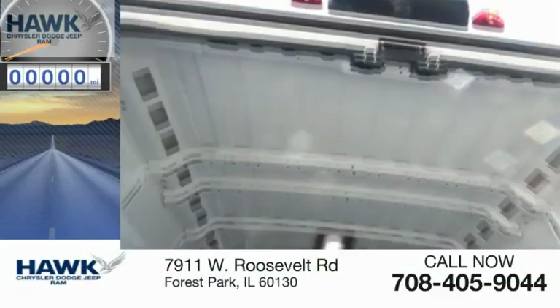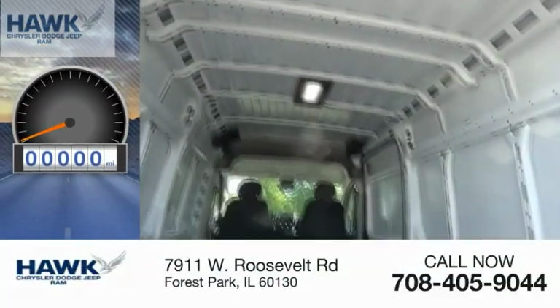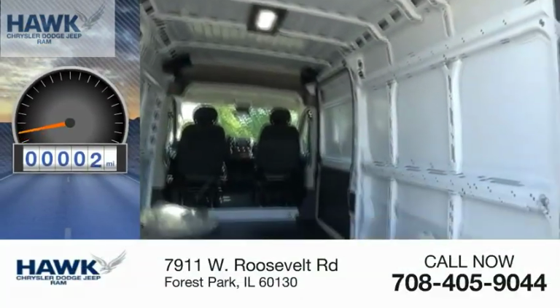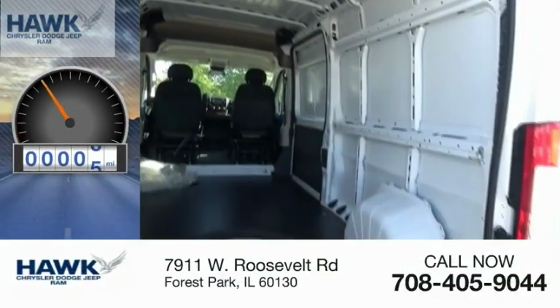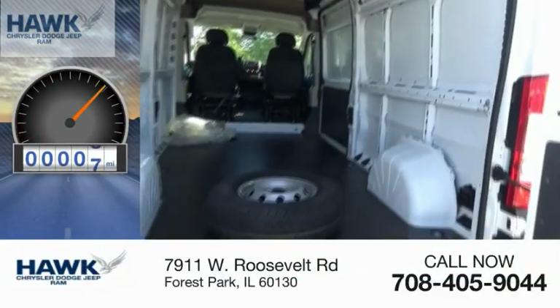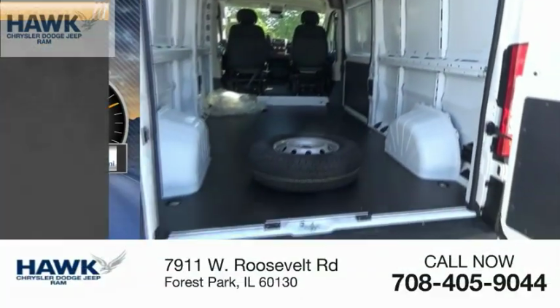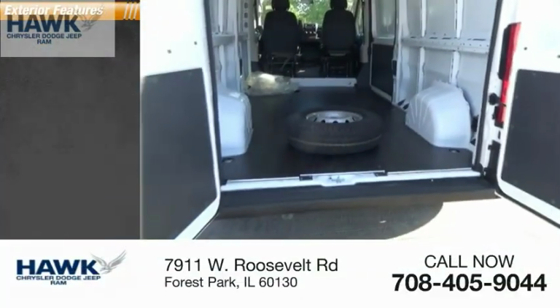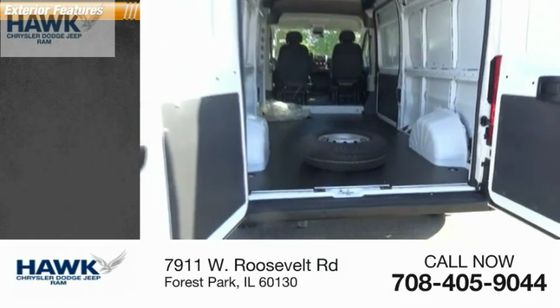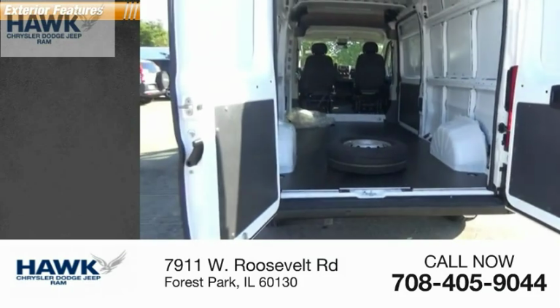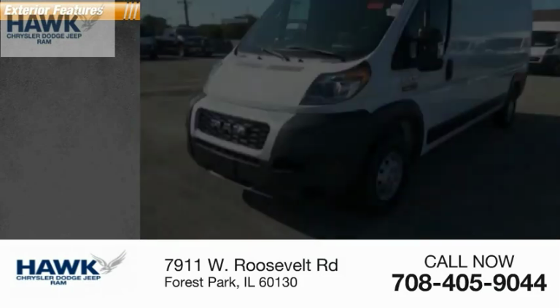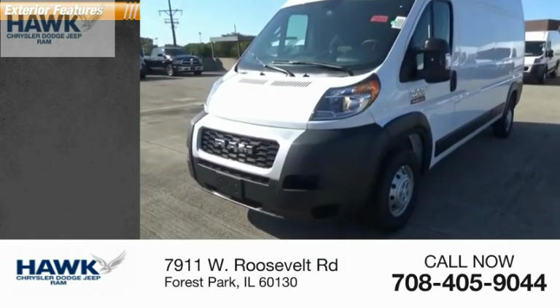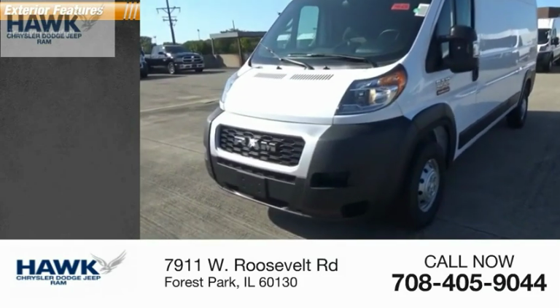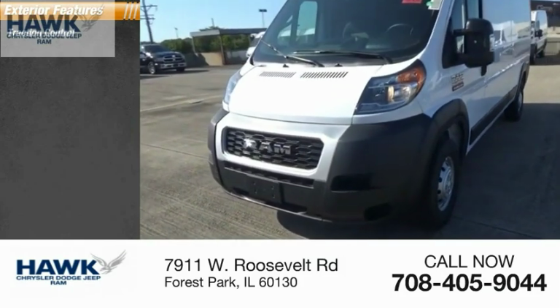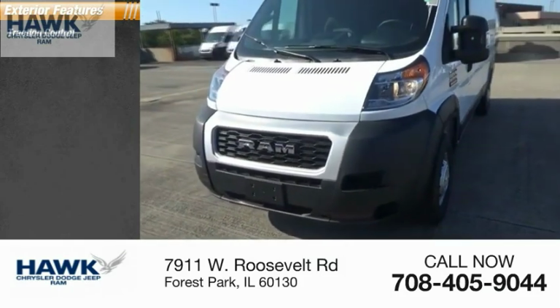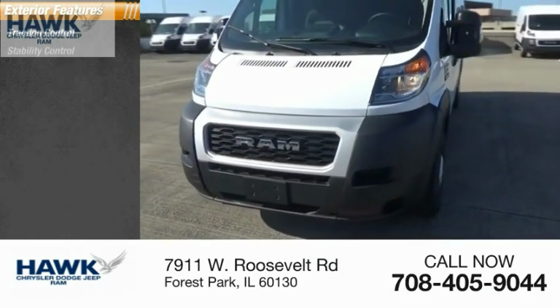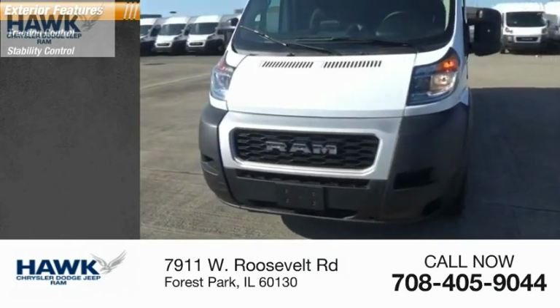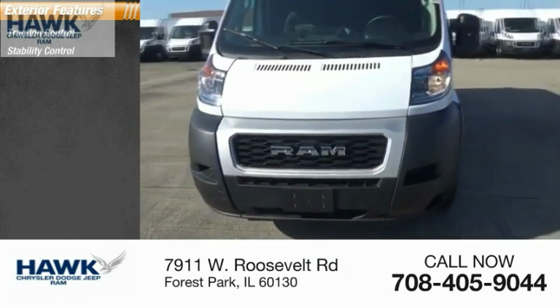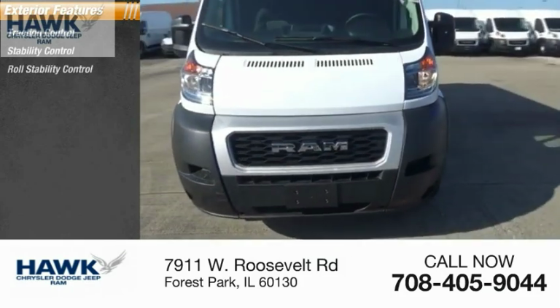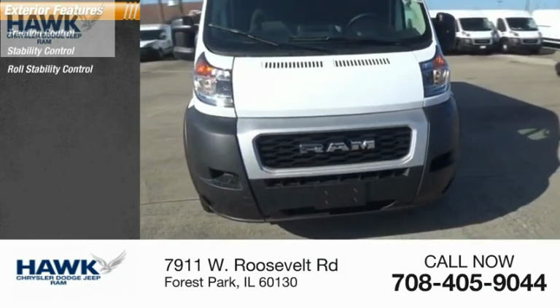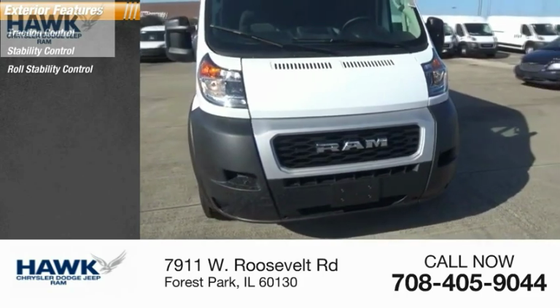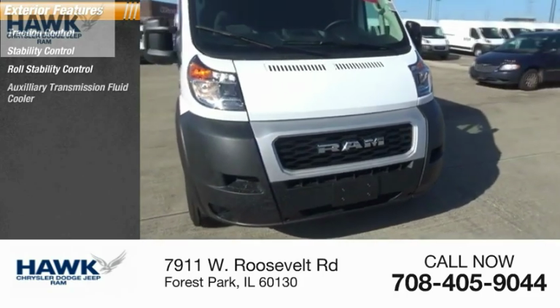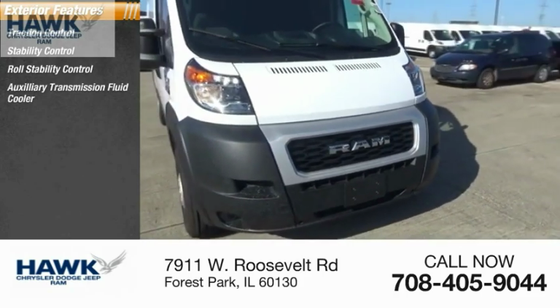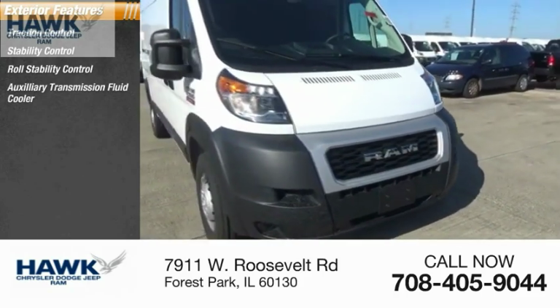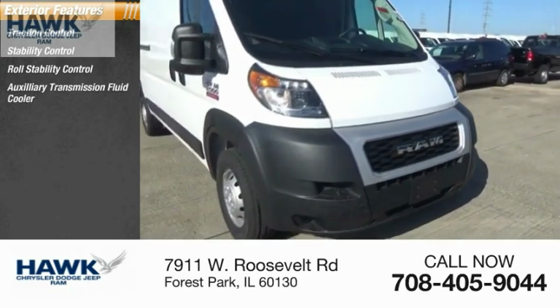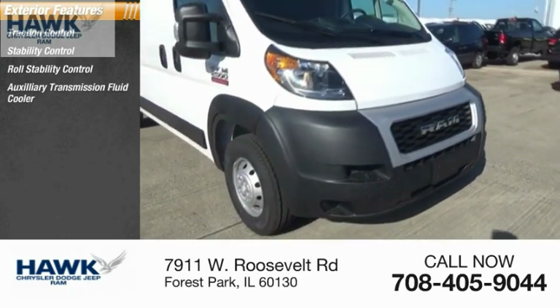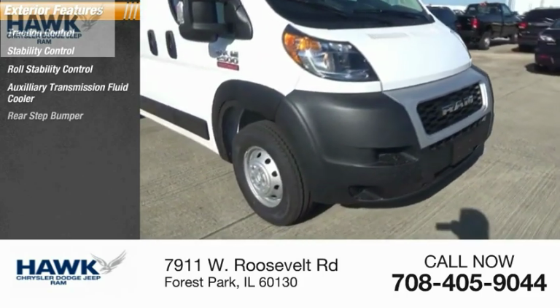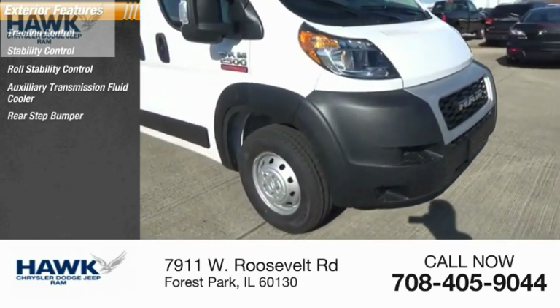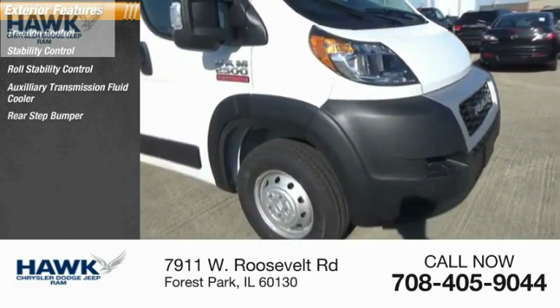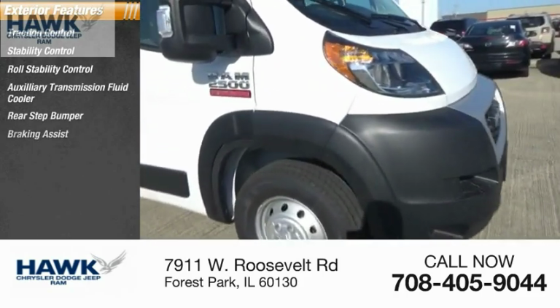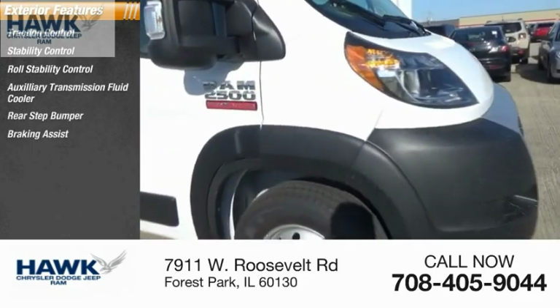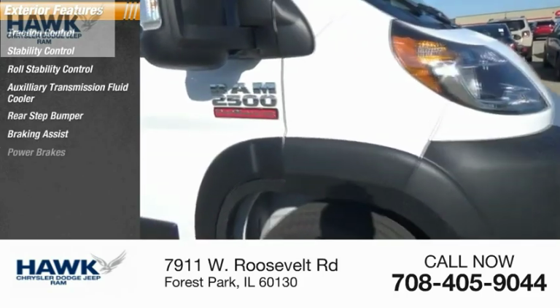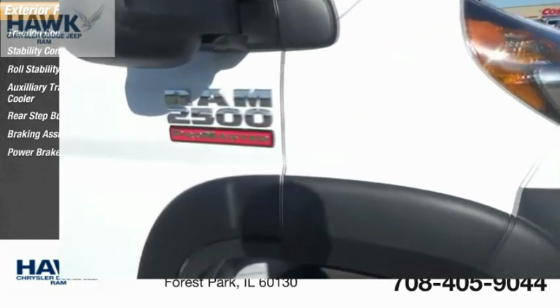This vehicle has less than 100 miles. Here are some of this vehicle's great options: traction control, stability control, roll stability control, auxiliary transmission fluid cooler, rear step bumper, braking assist, and power brakes.